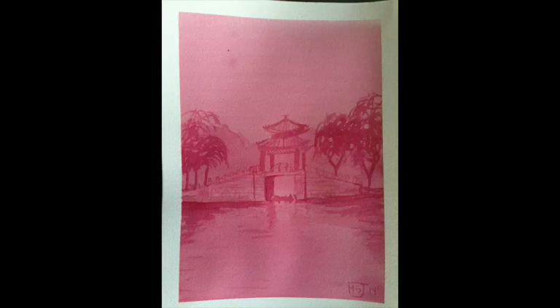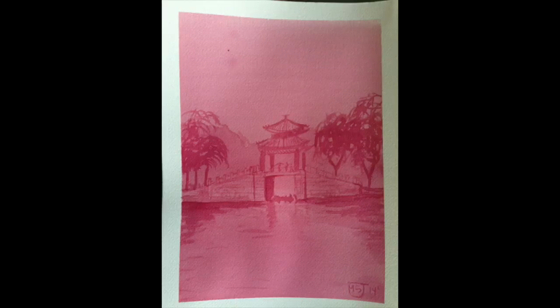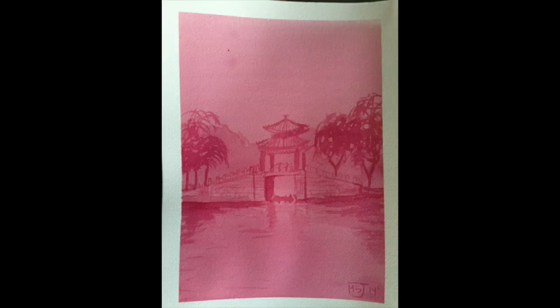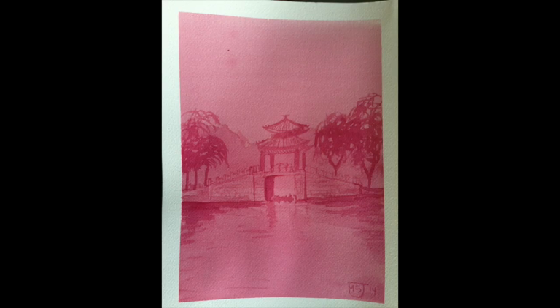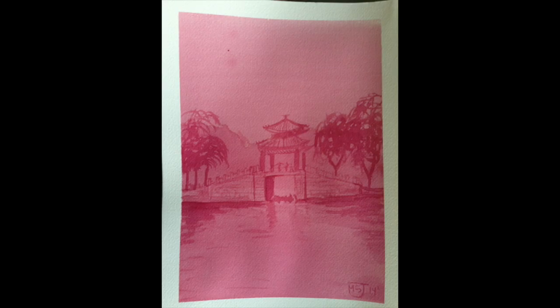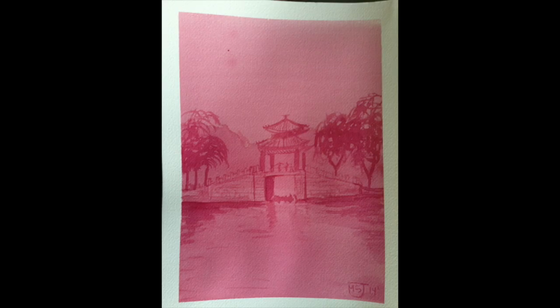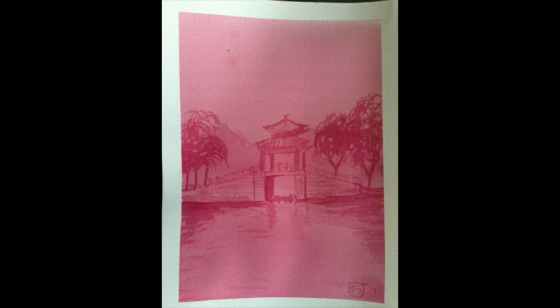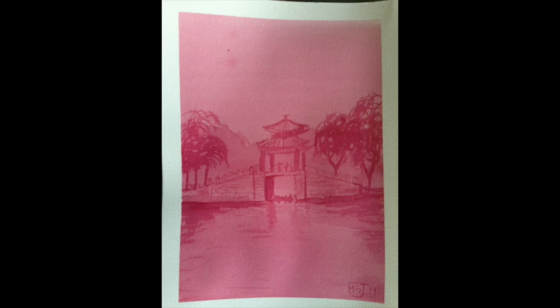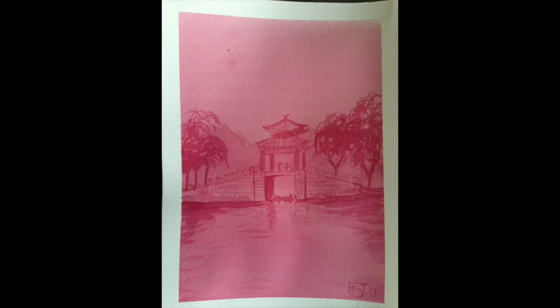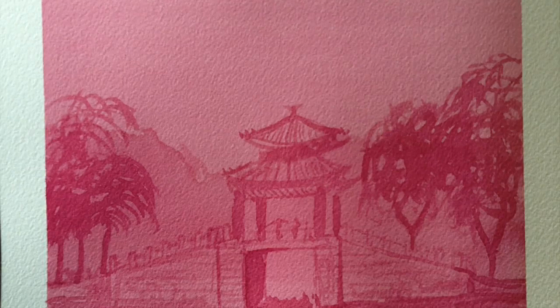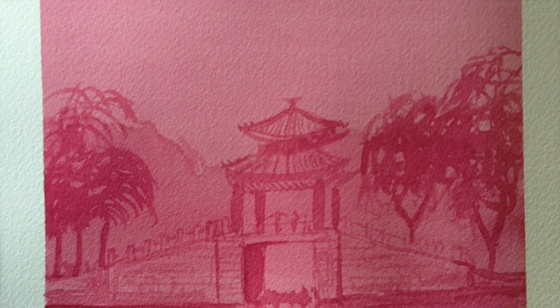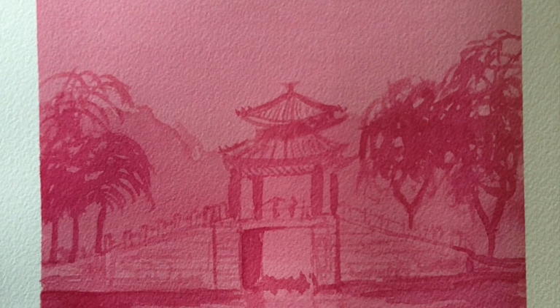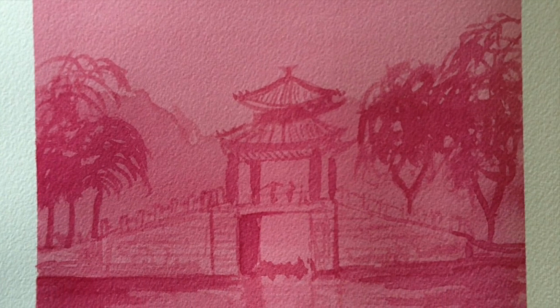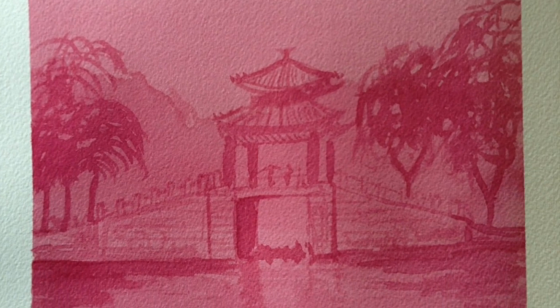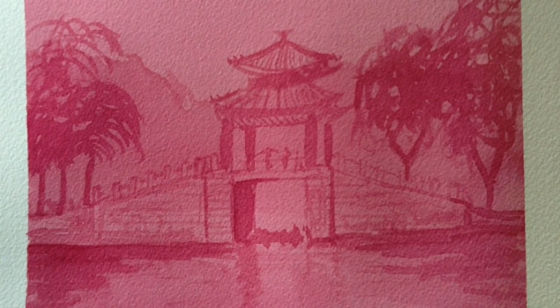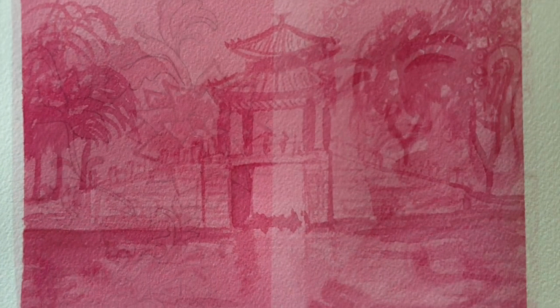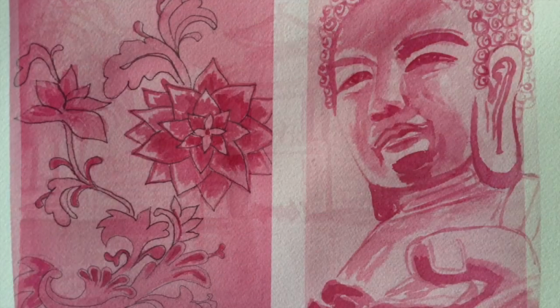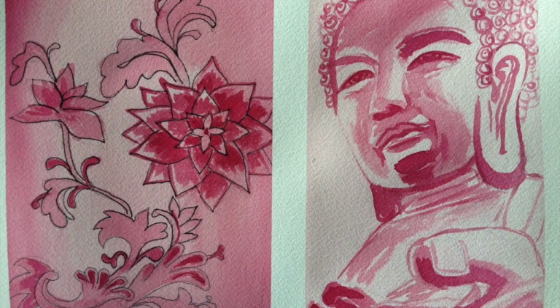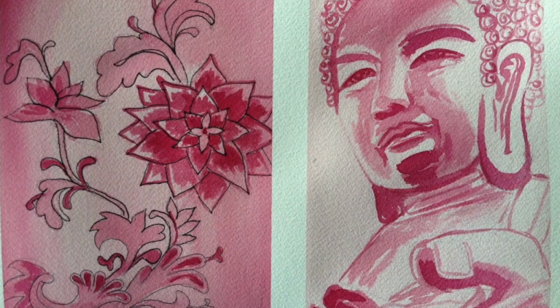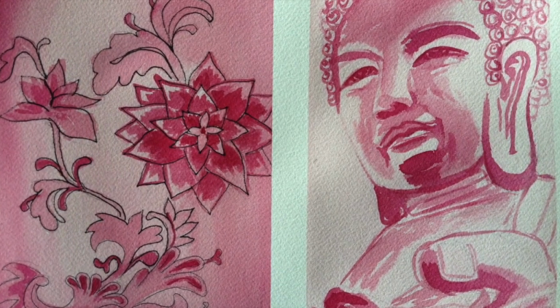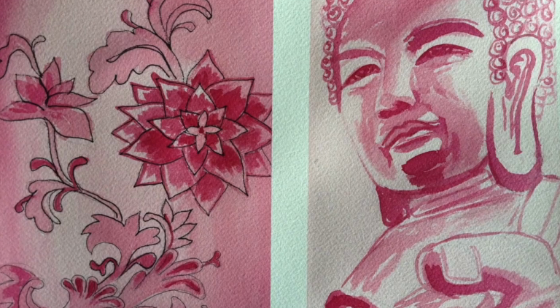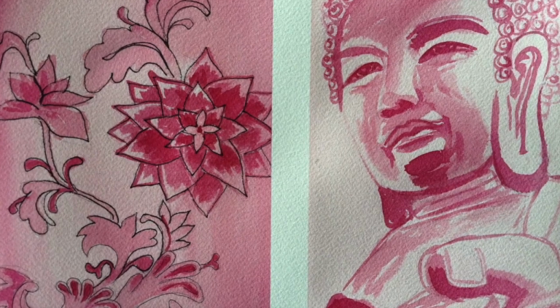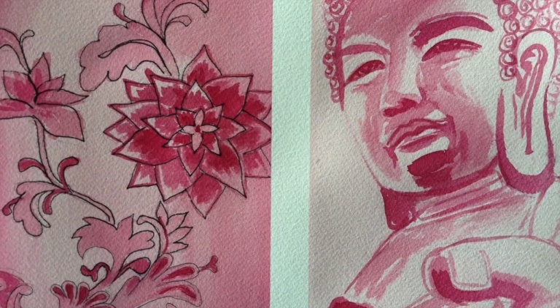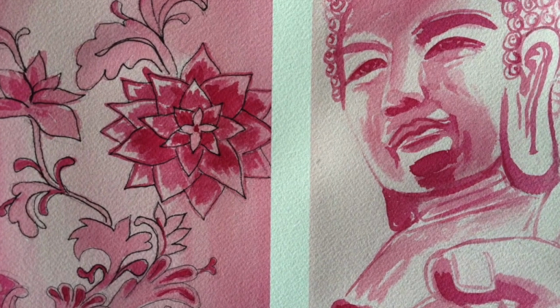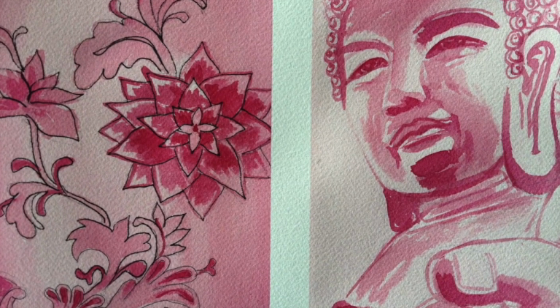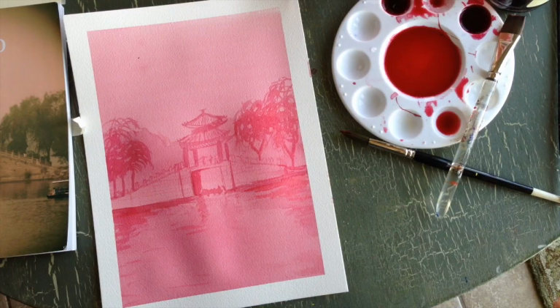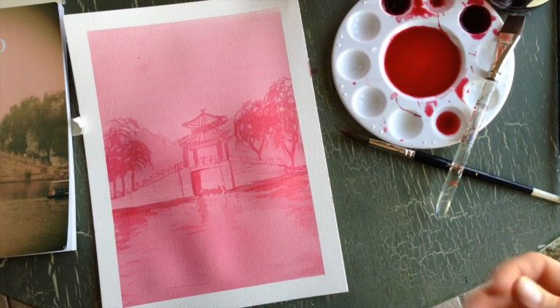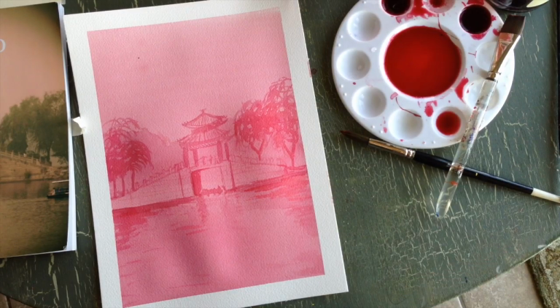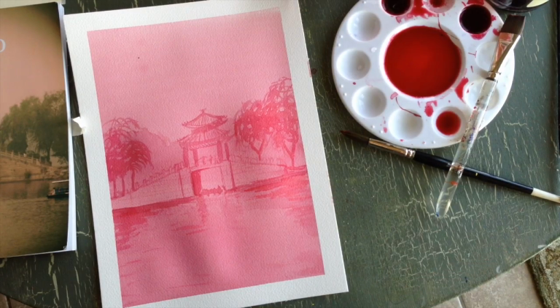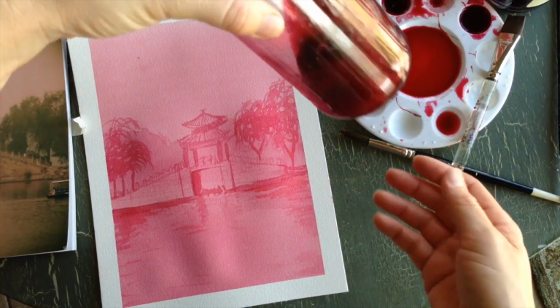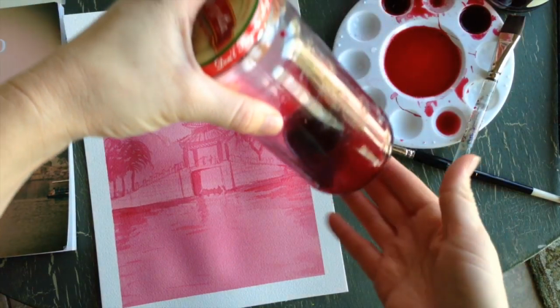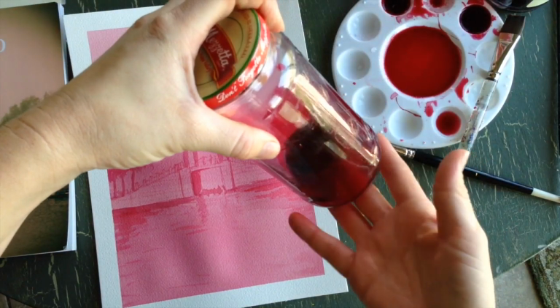Here is my first painting with the beet paint — it's kind of like making a monochromatic painting, so you're just going to be using one color. I enjoyed doing this. I'll show you a few more examples that I worked on. I hope you enjoy making your own paints.